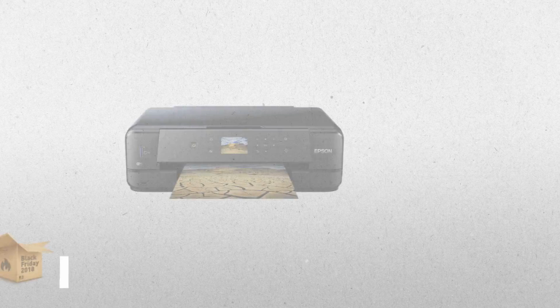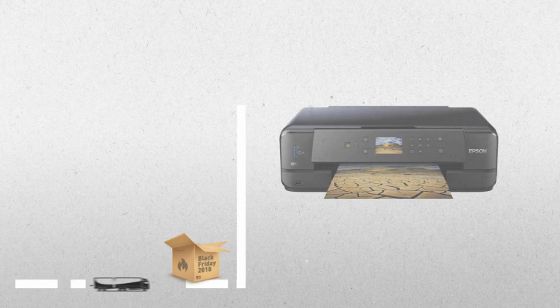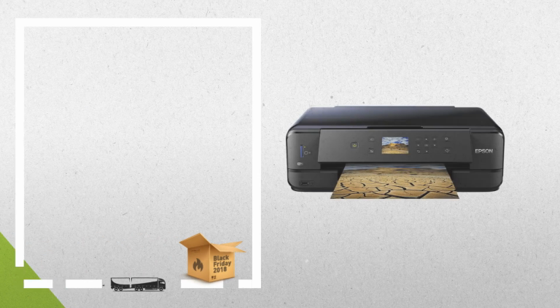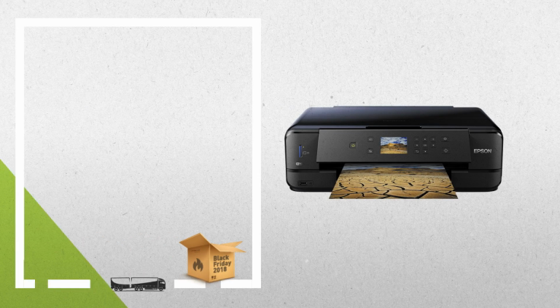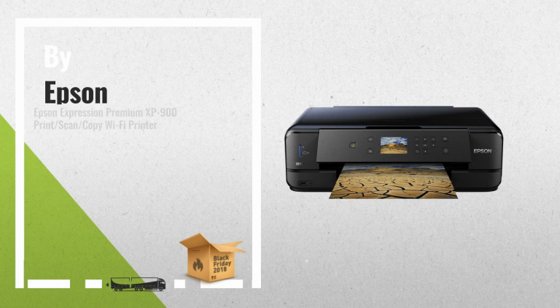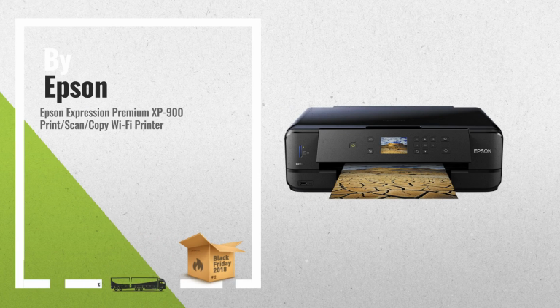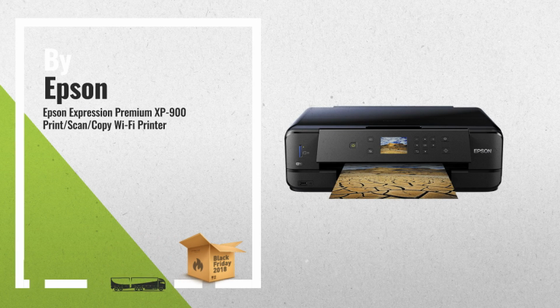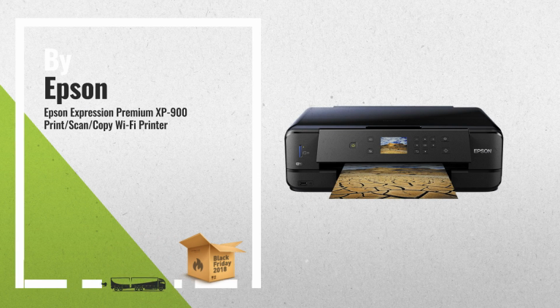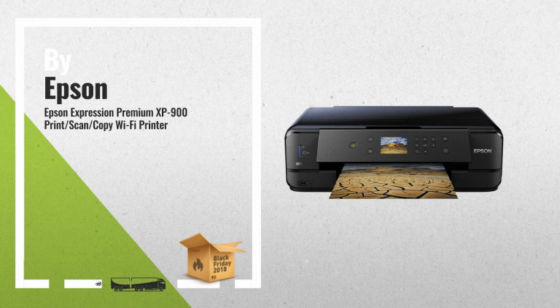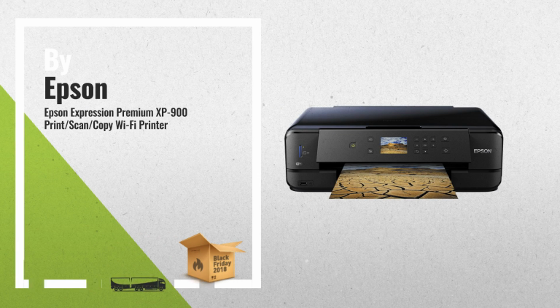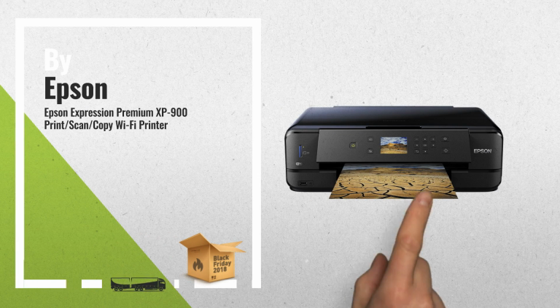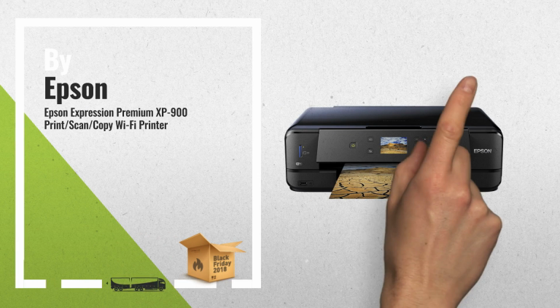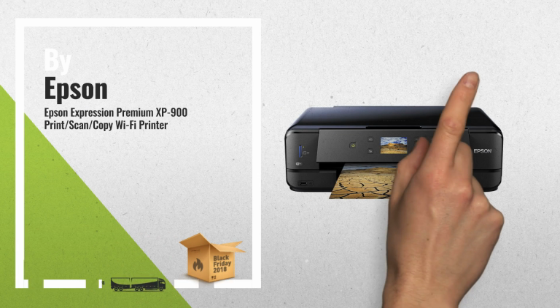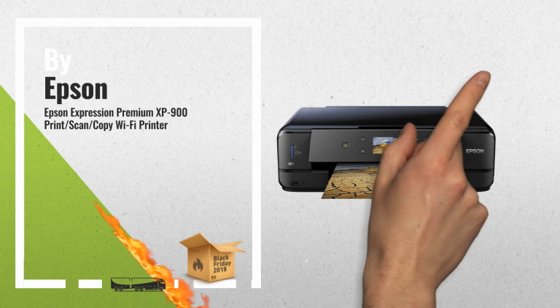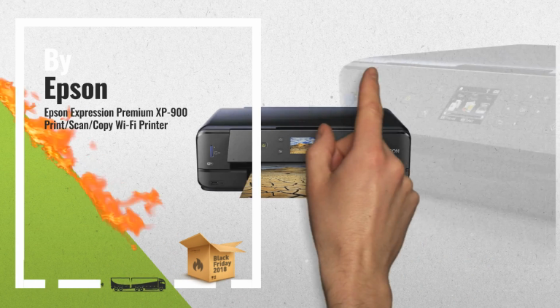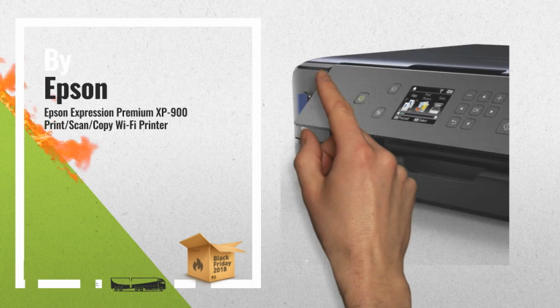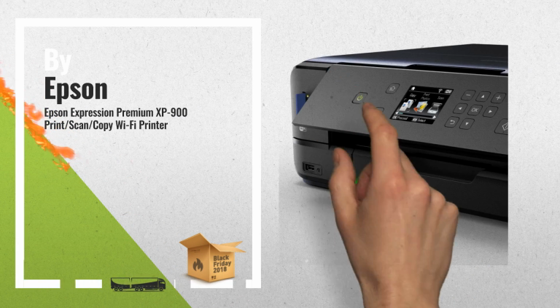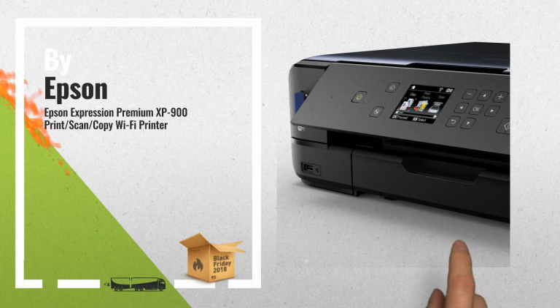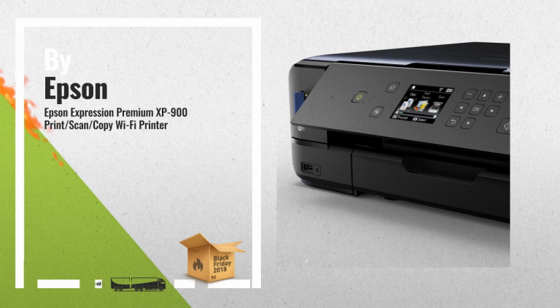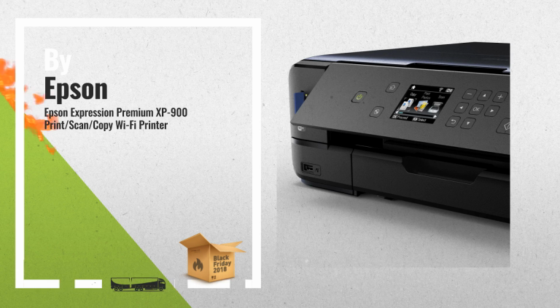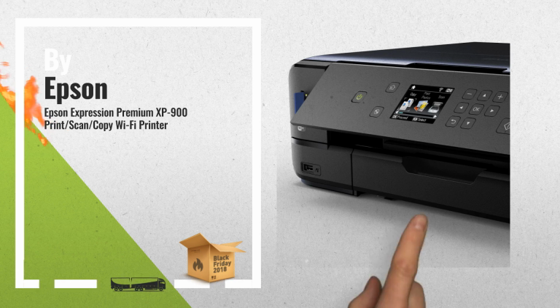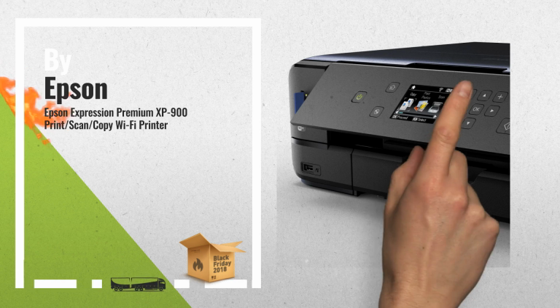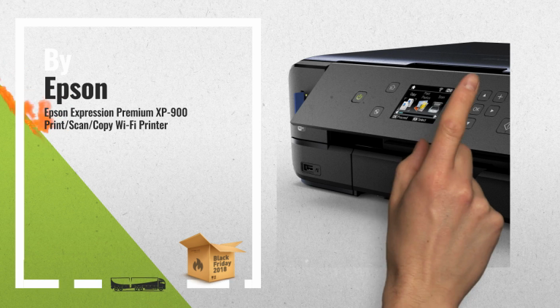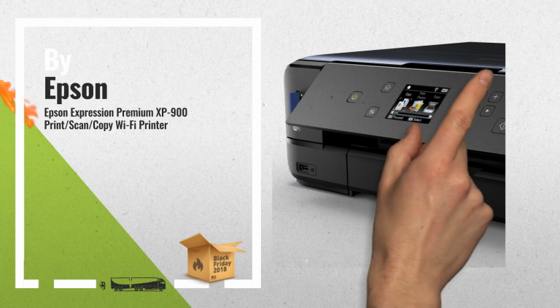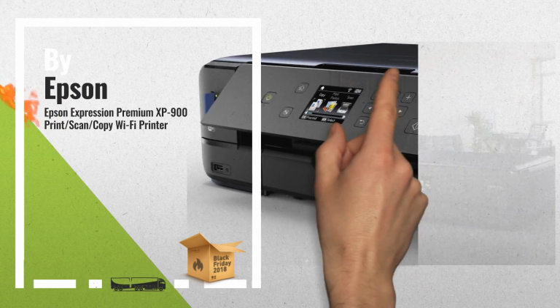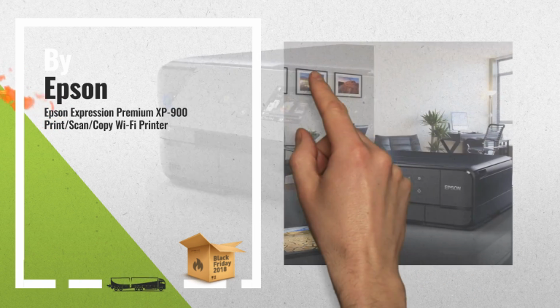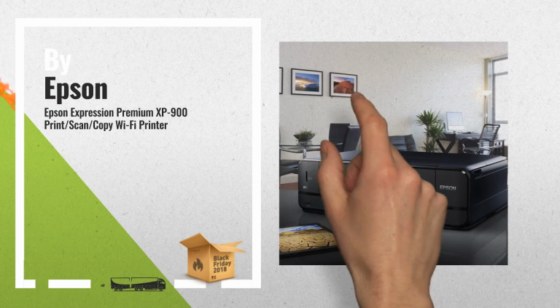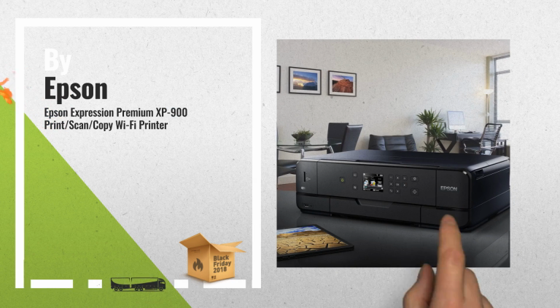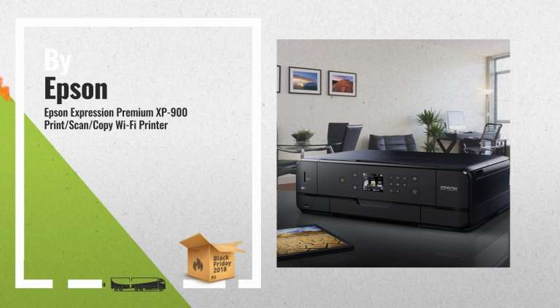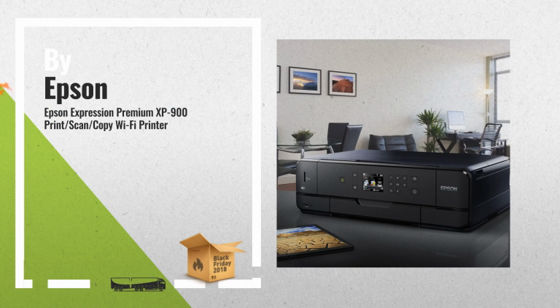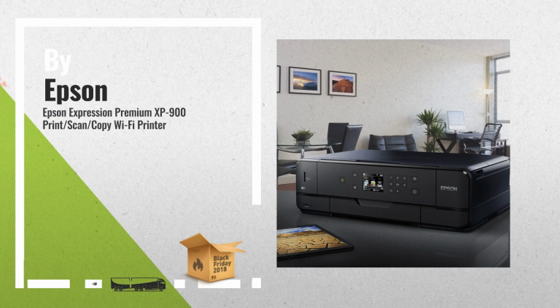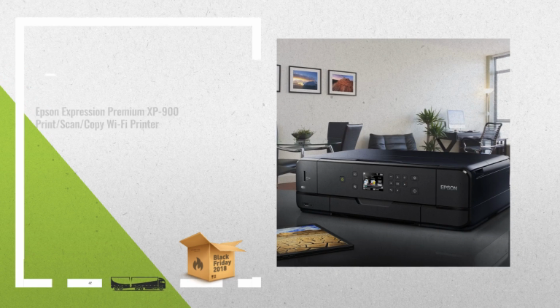2. Another great product by Epson. Another best seller in 2018. Check the link below to get real-time price drops.